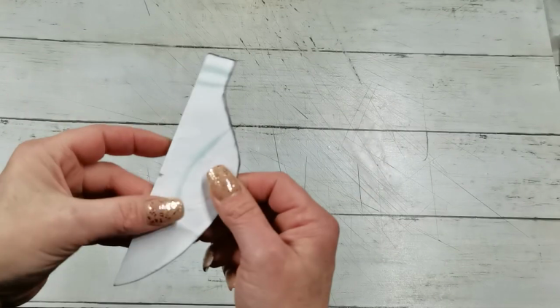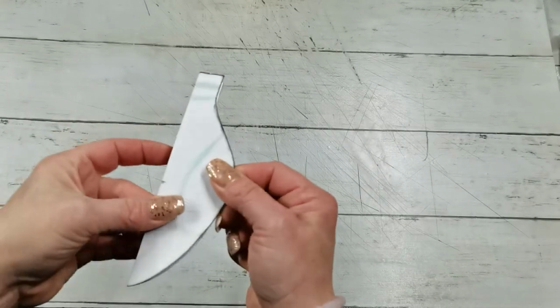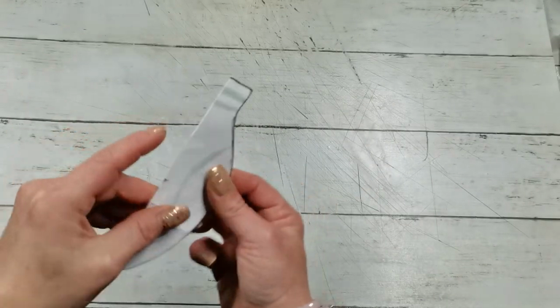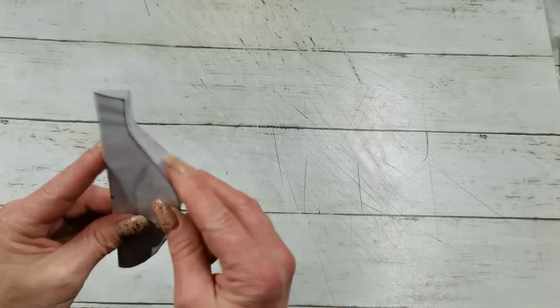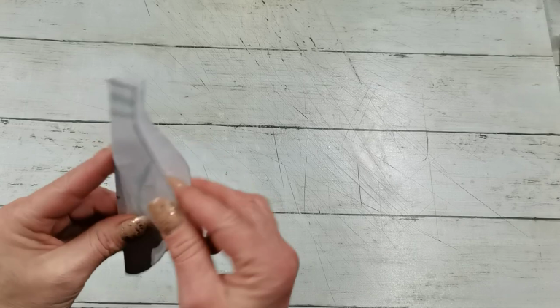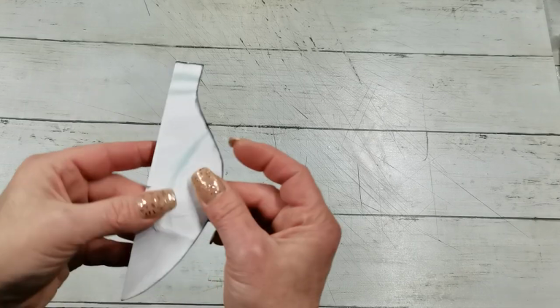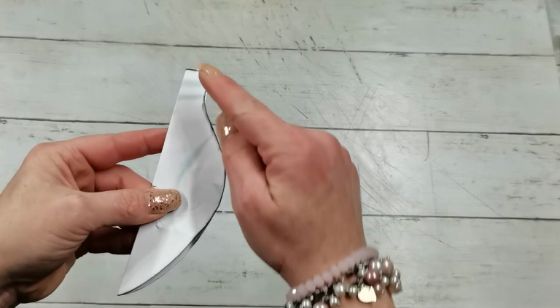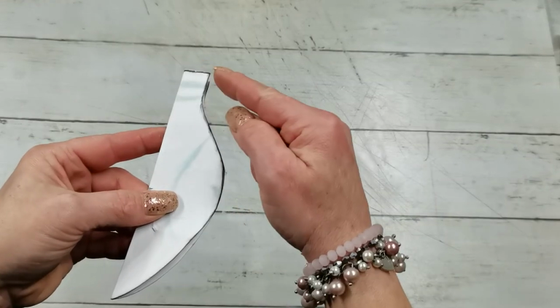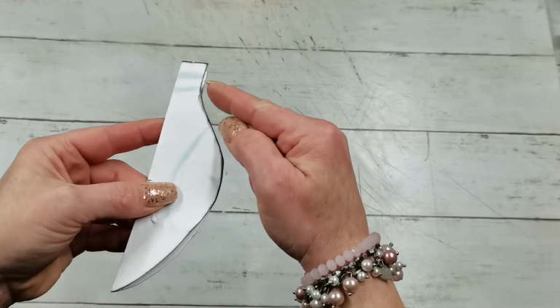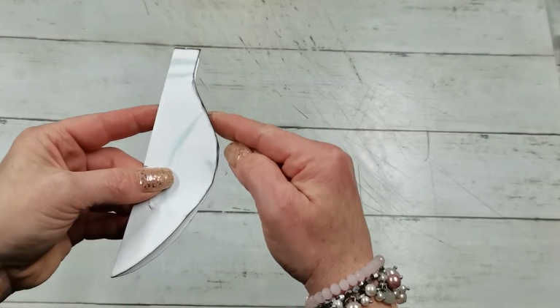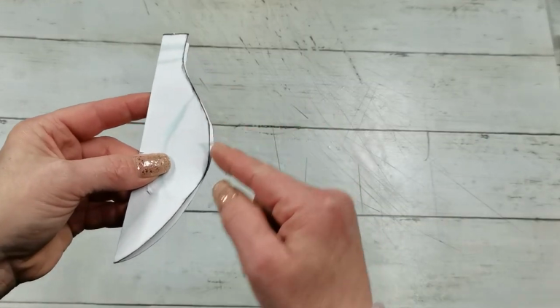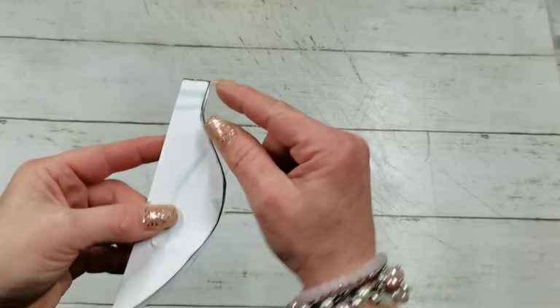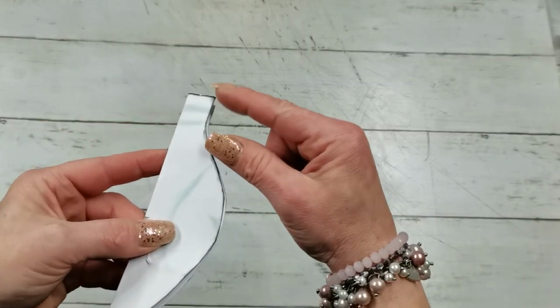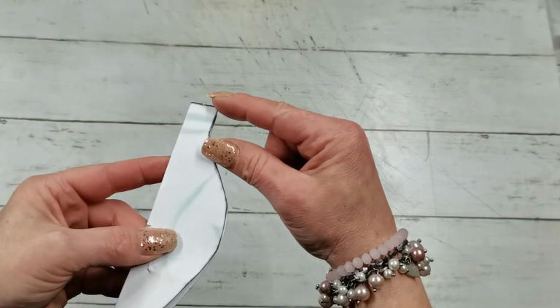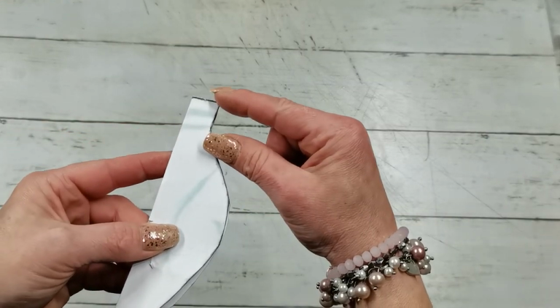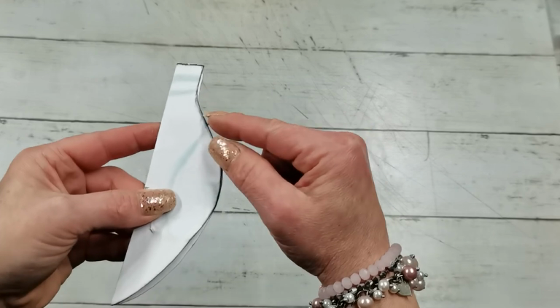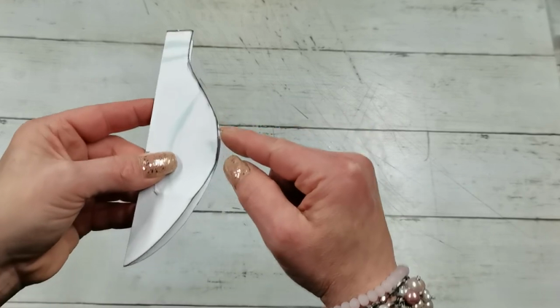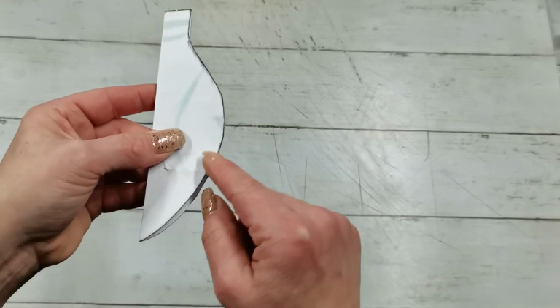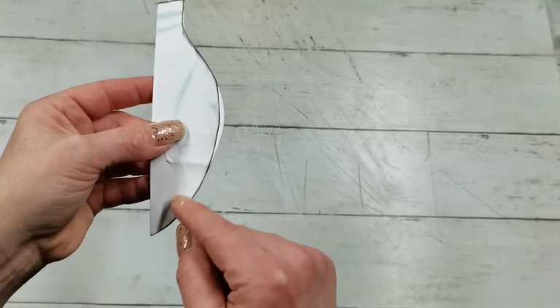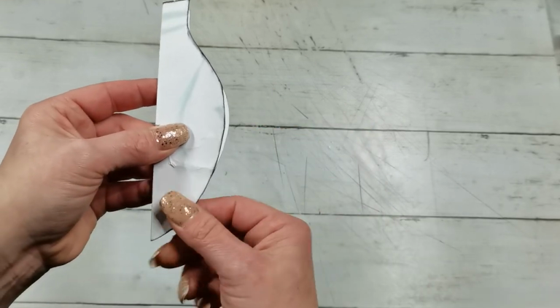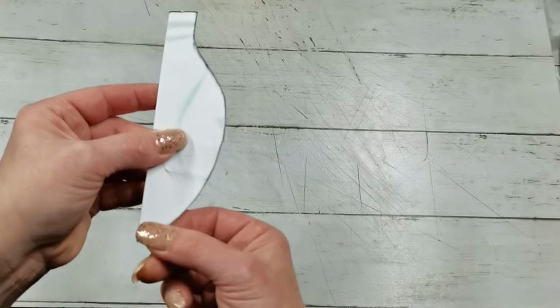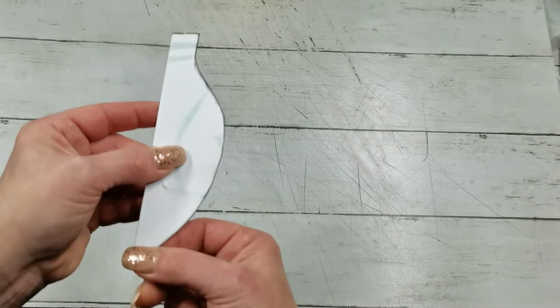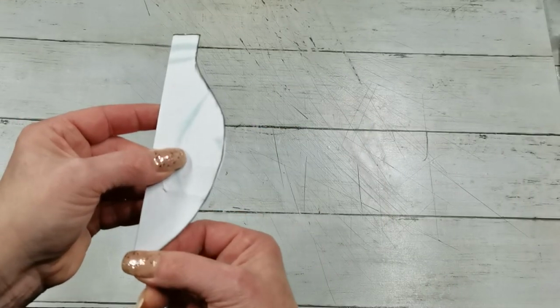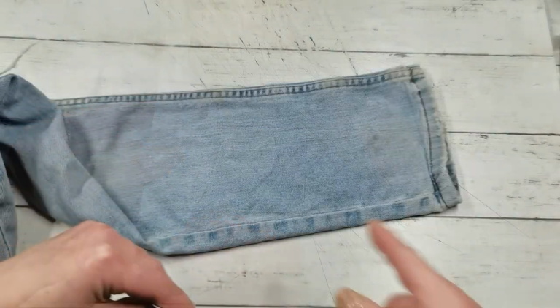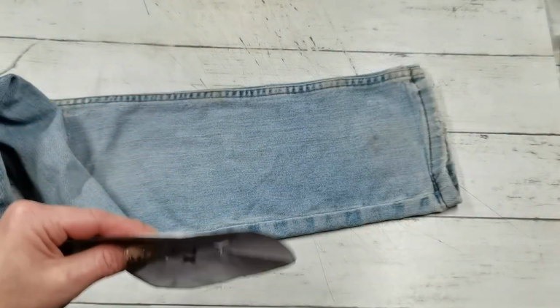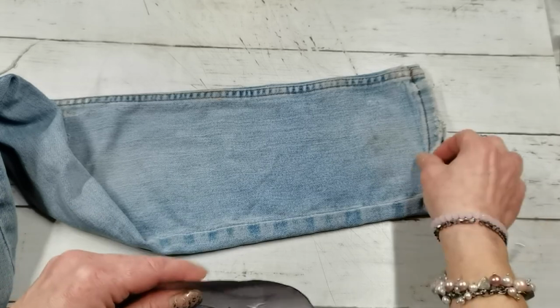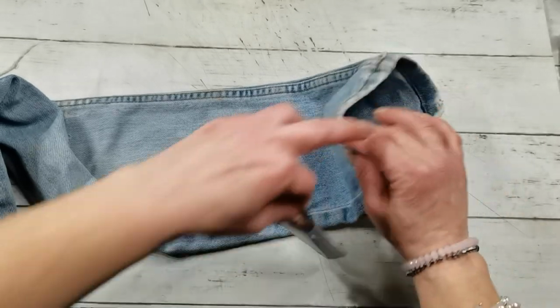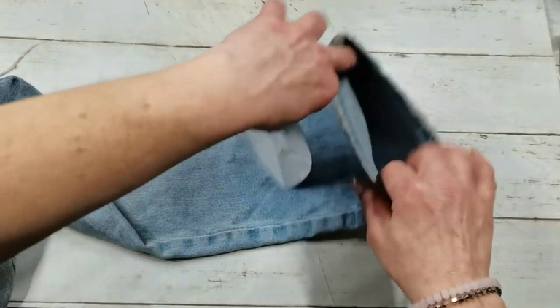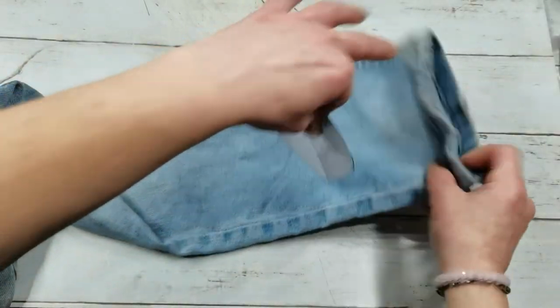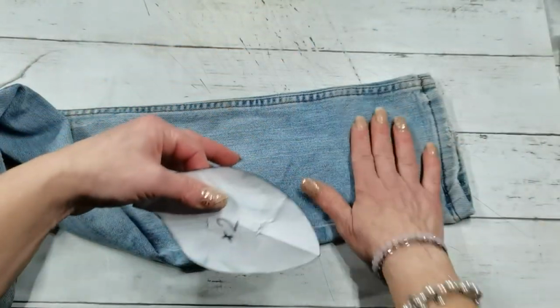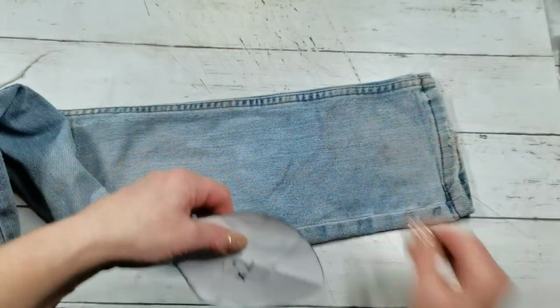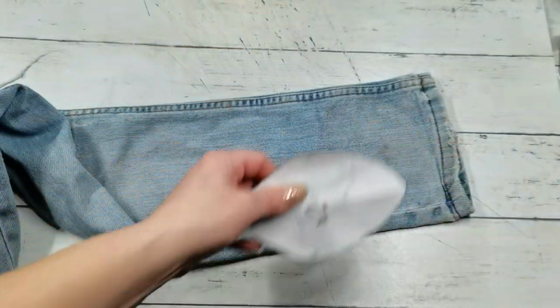I folded it in half and then I drew a half bulb shape — the neck of the bulb and the body of the bulb. It's a pretty simple shape. Then I took the jeans and with a double layer of that fabric...